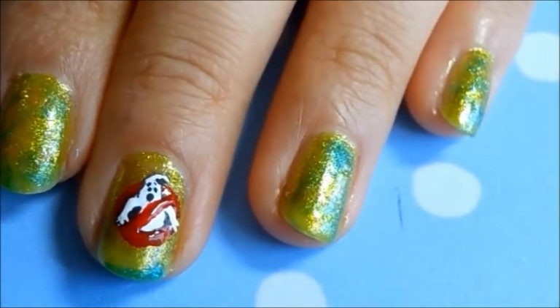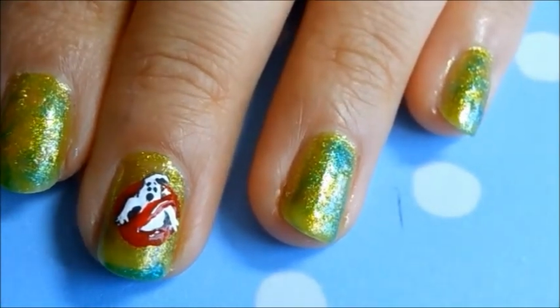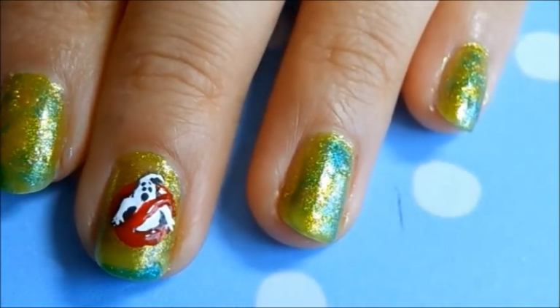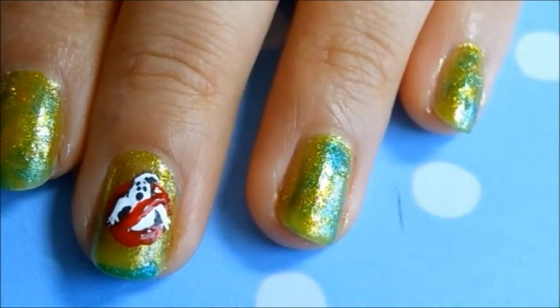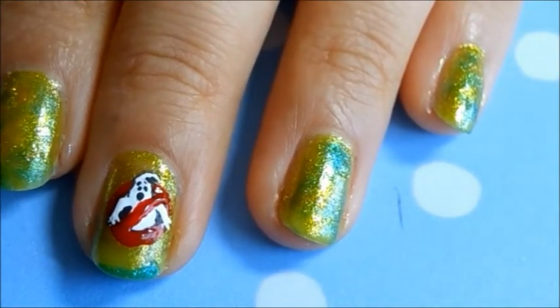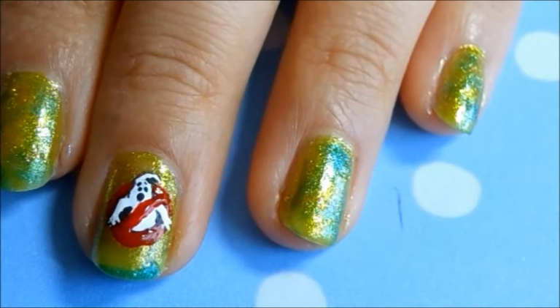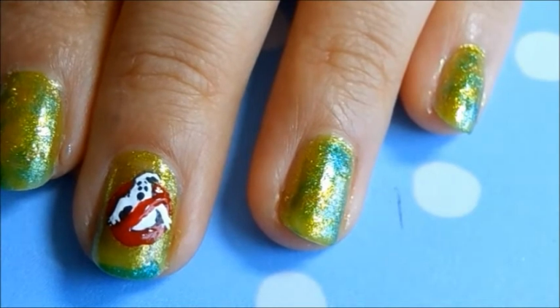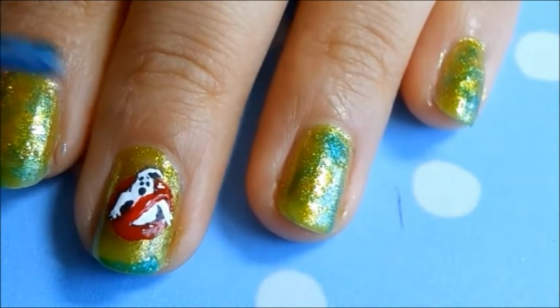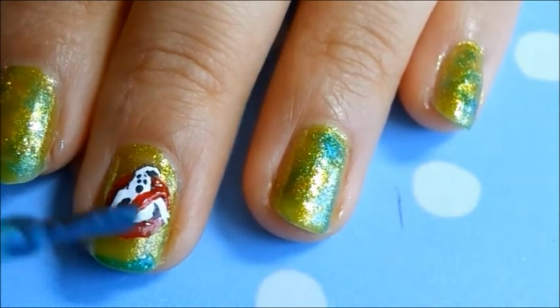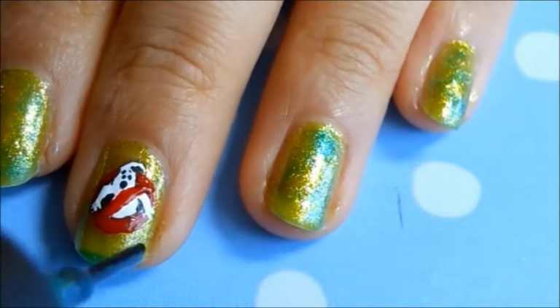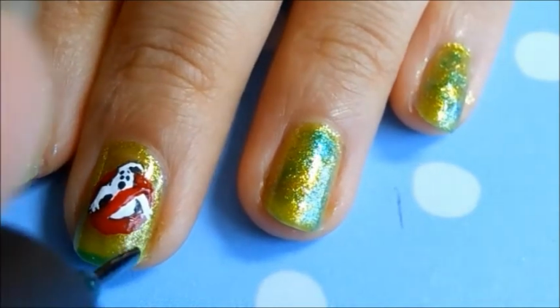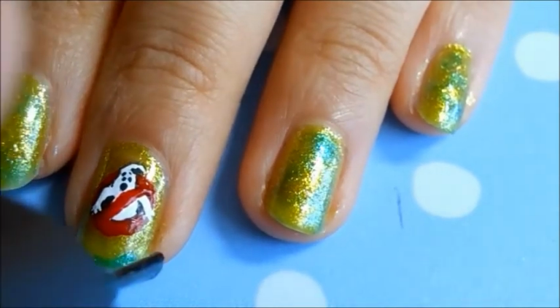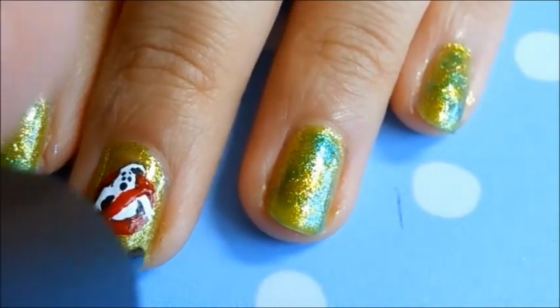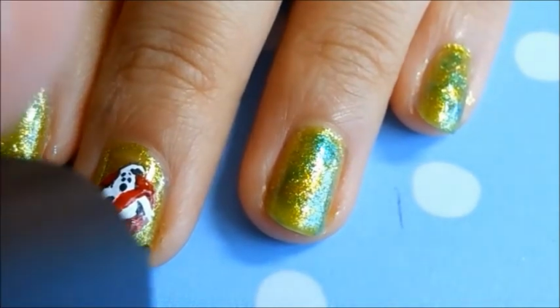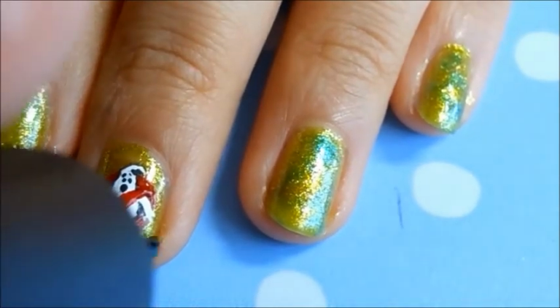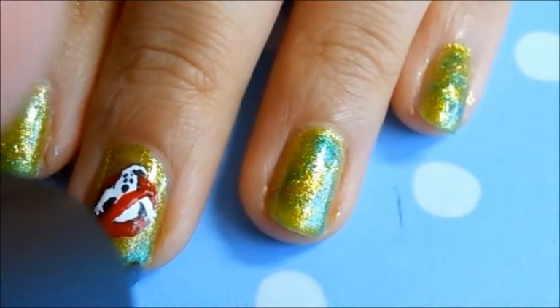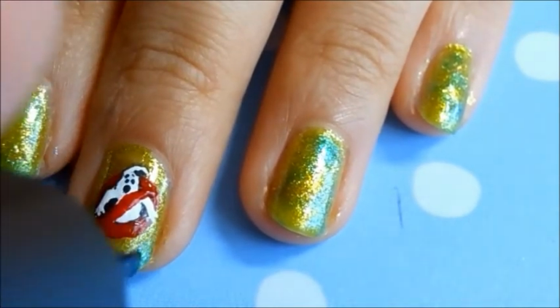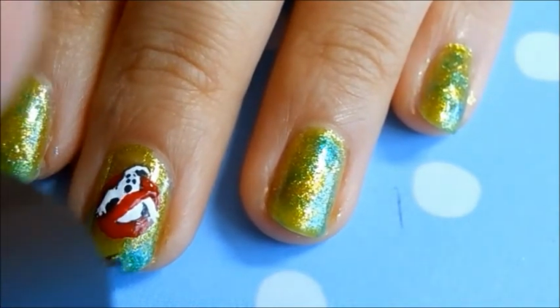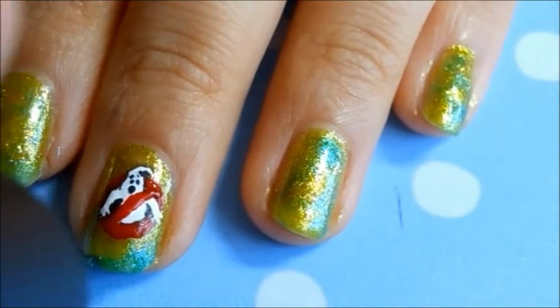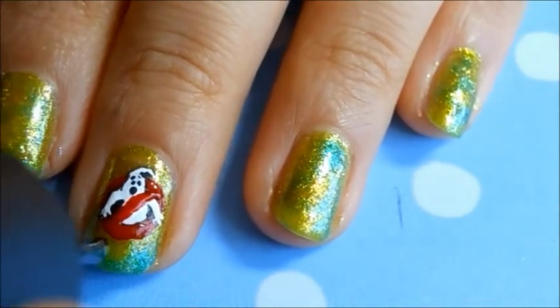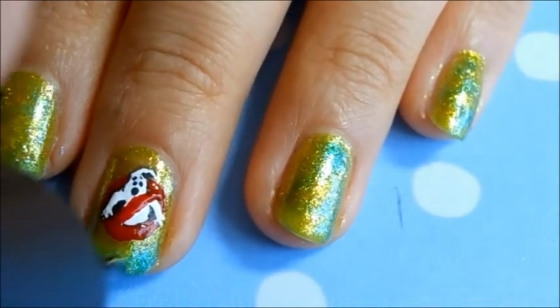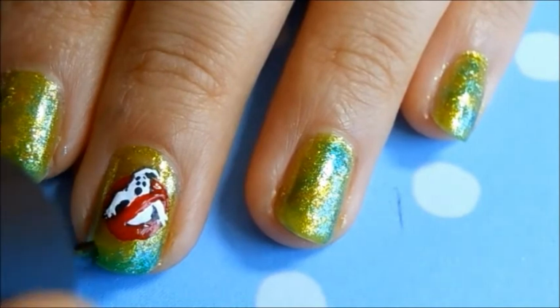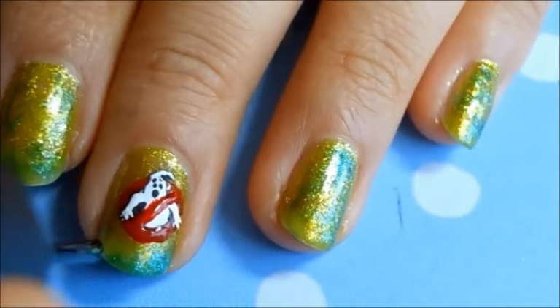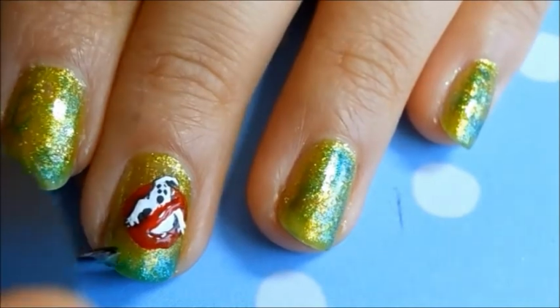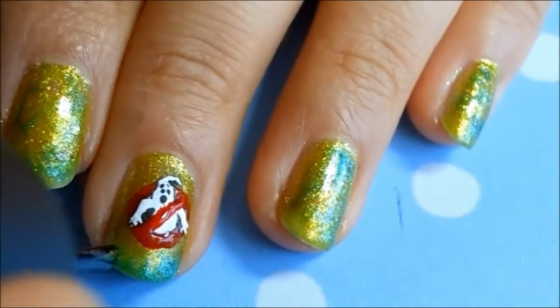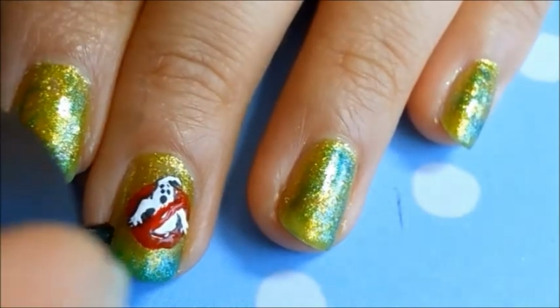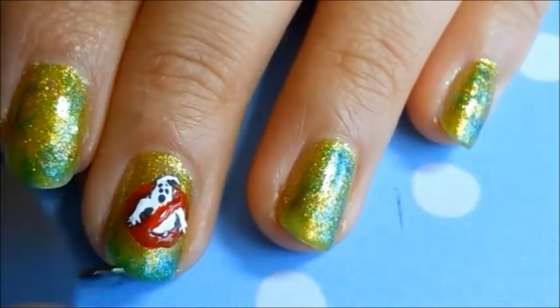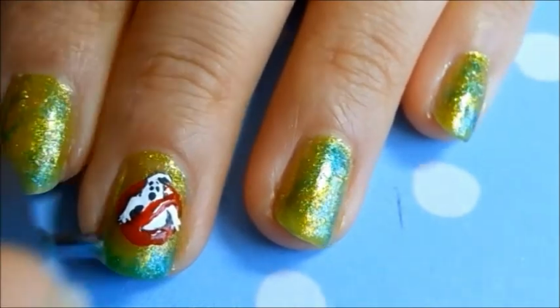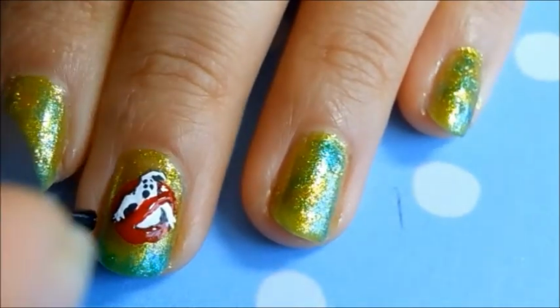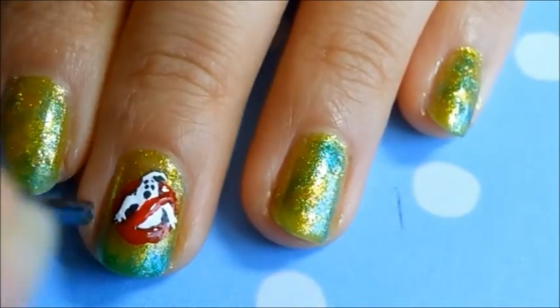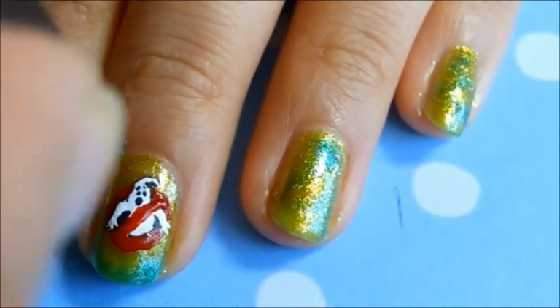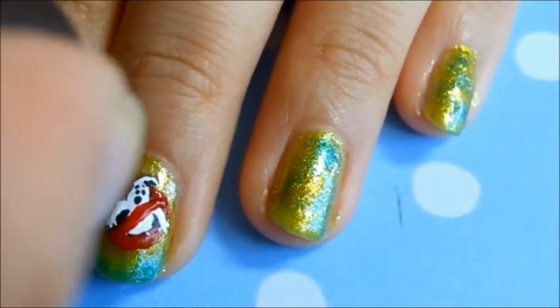I decided the yellow-green base color I used was a little flat on the nail, so I added some more dark green glitter polish around the nails for a gradient effect.